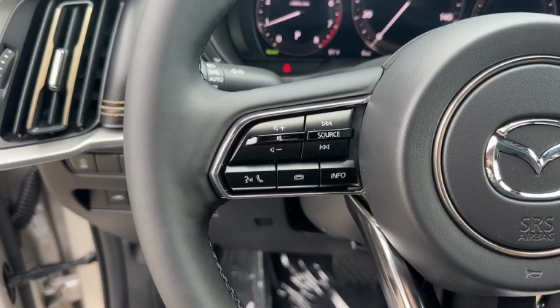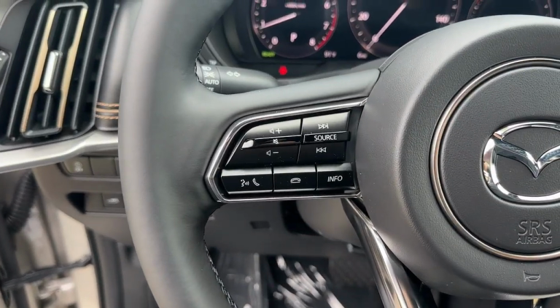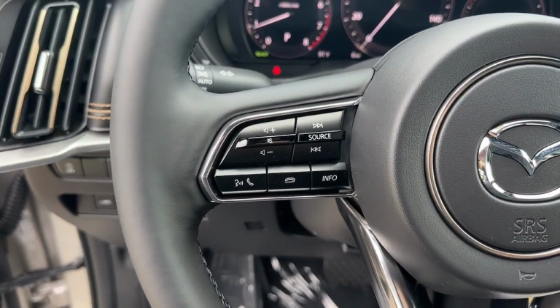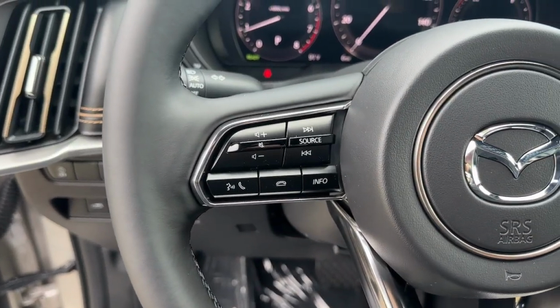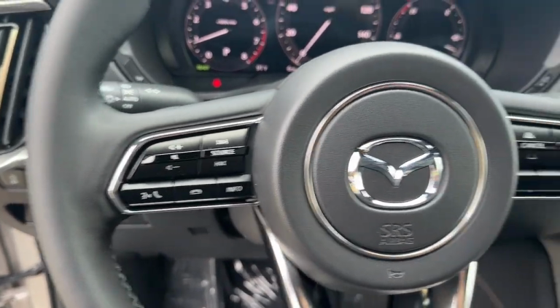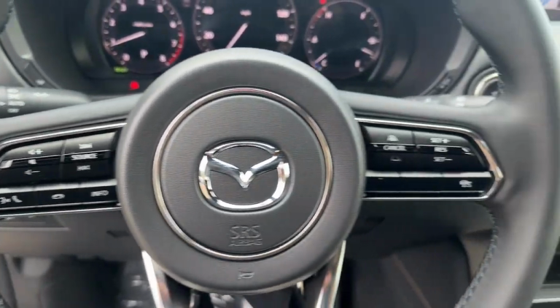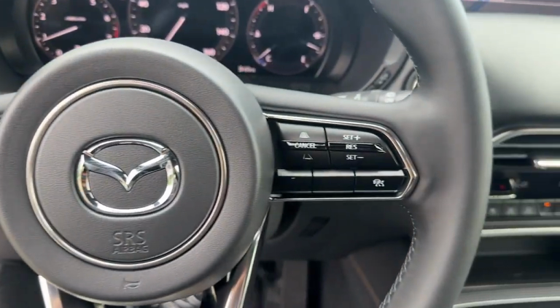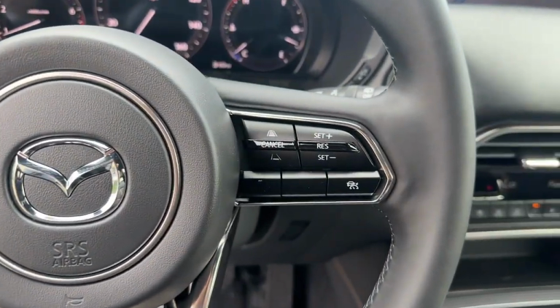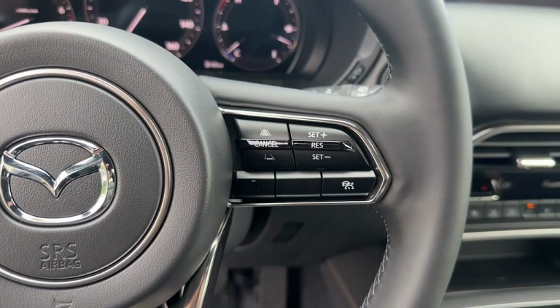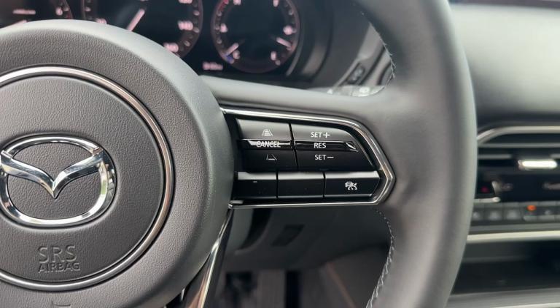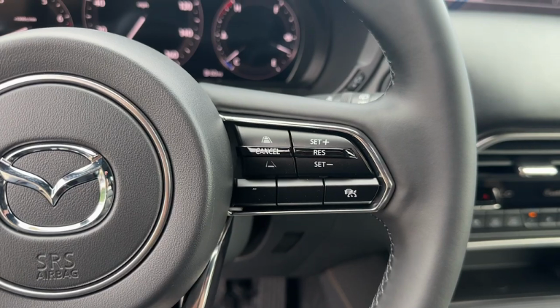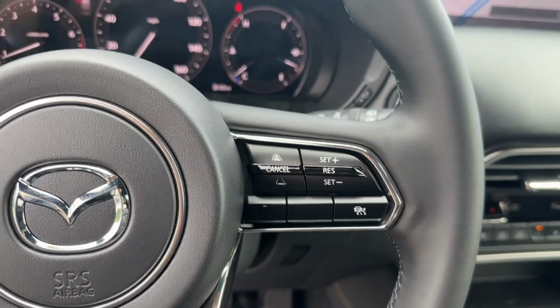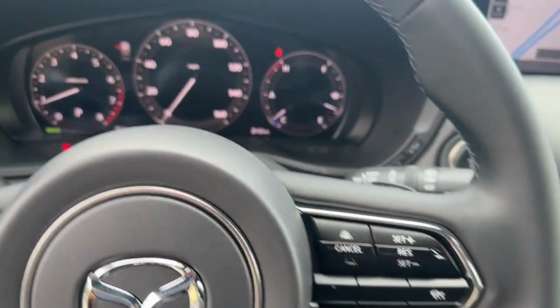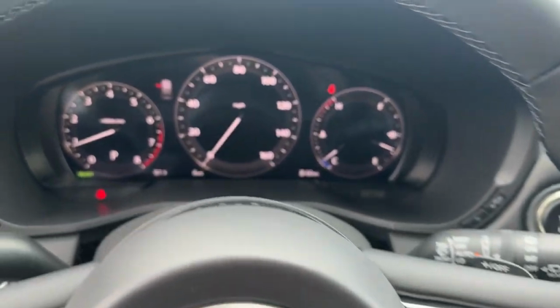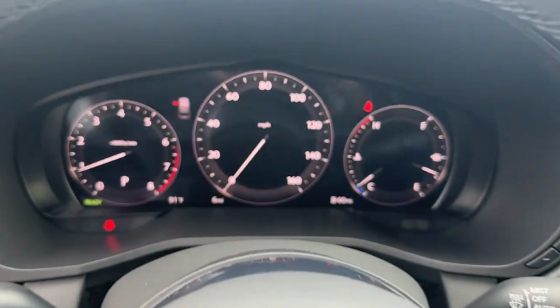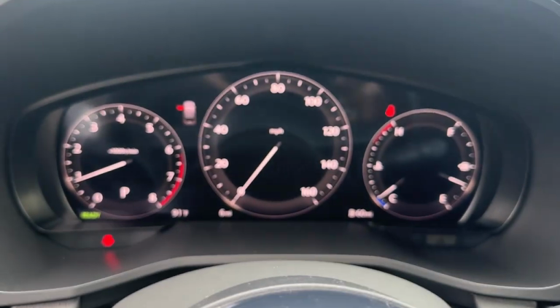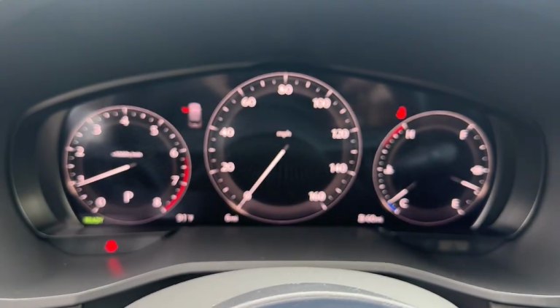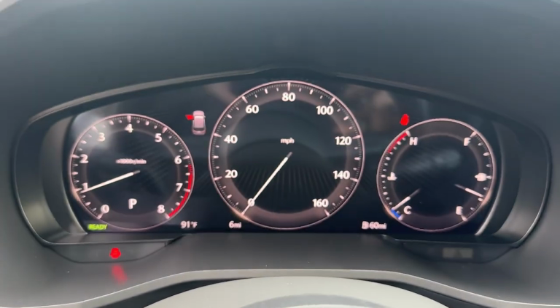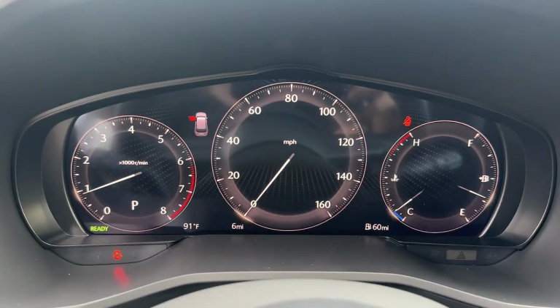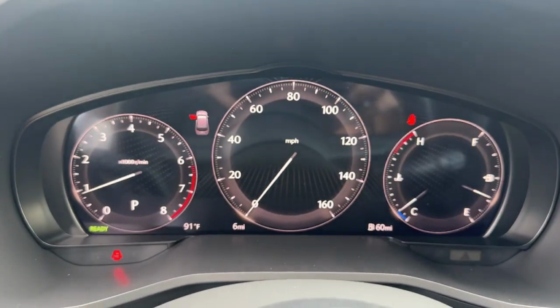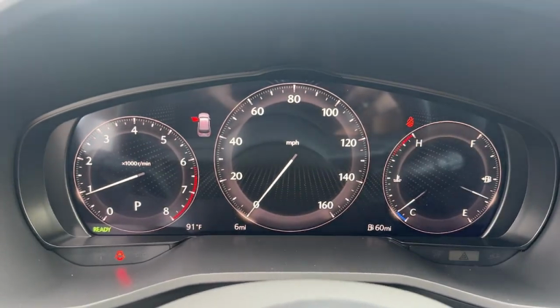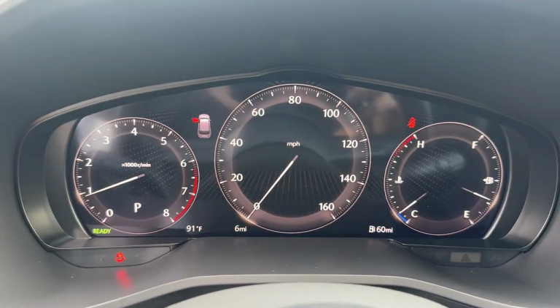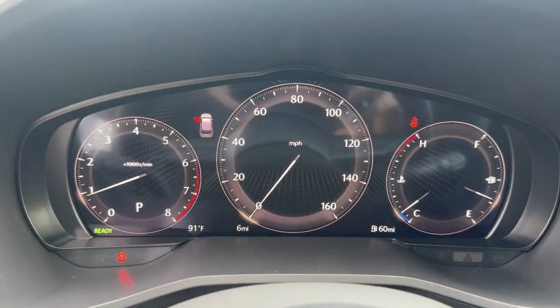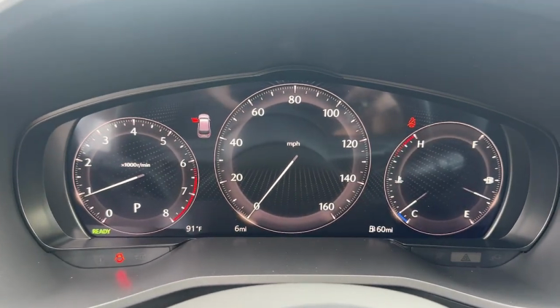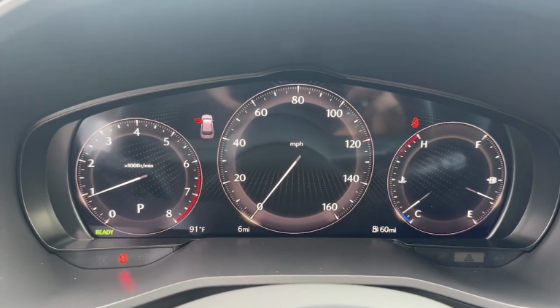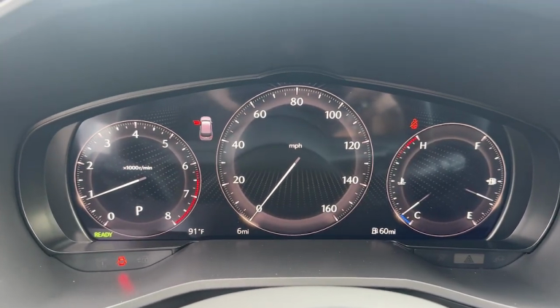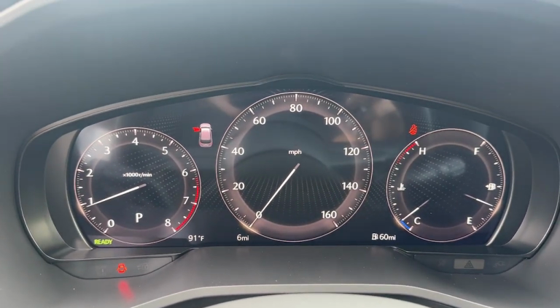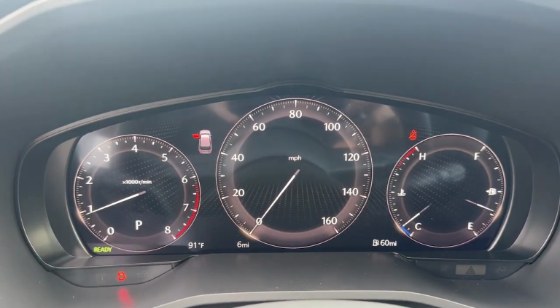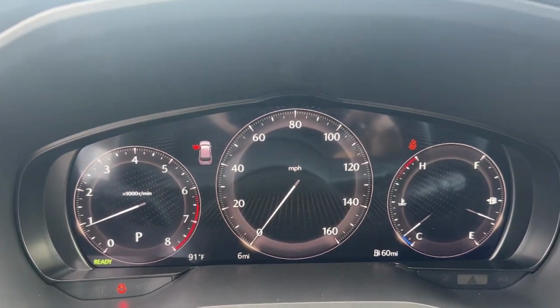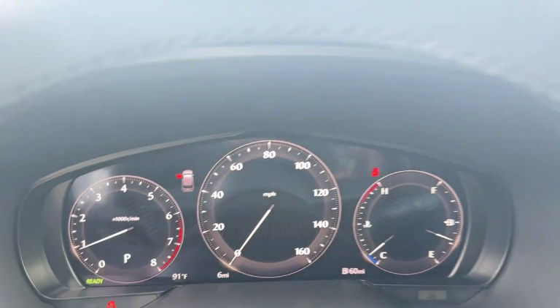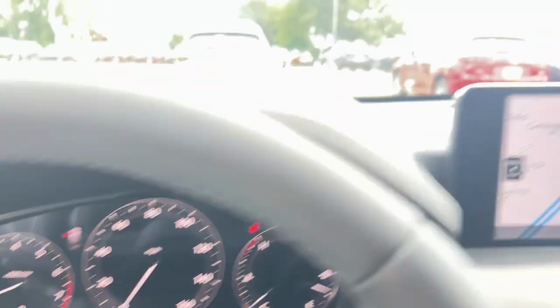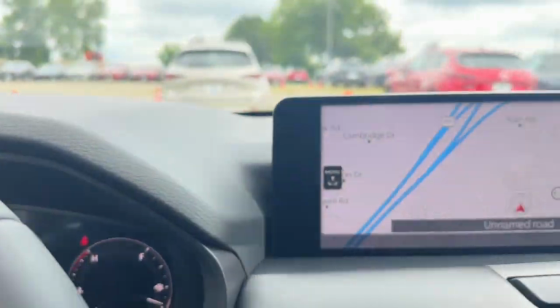Give your family the comfort and capability they deserve with this remarkable CX-90. Our team will give you an outstanding test drive experience. Stop in today.